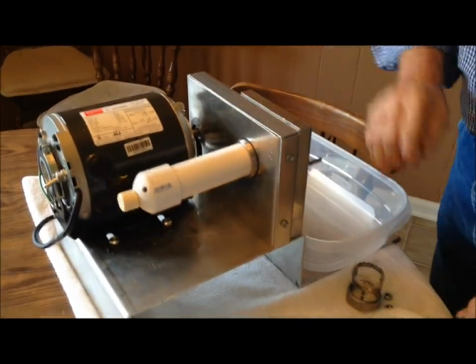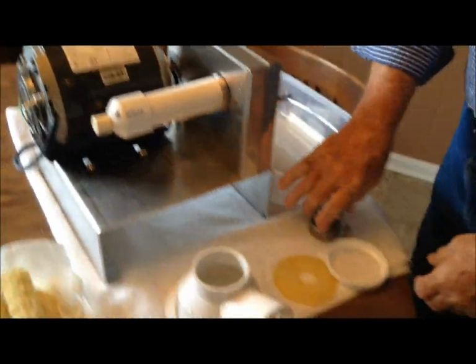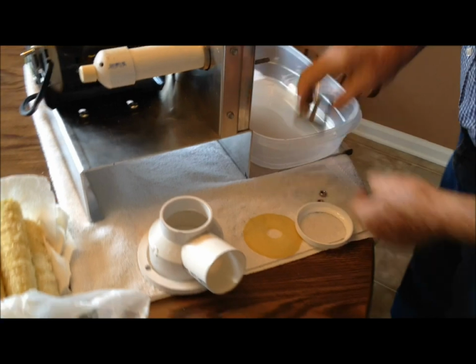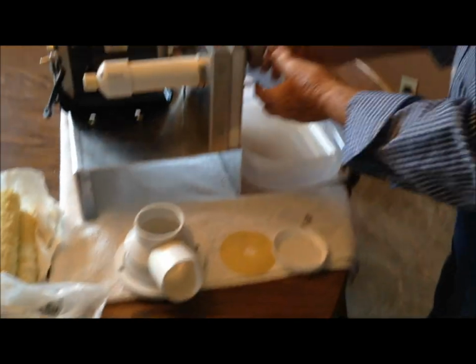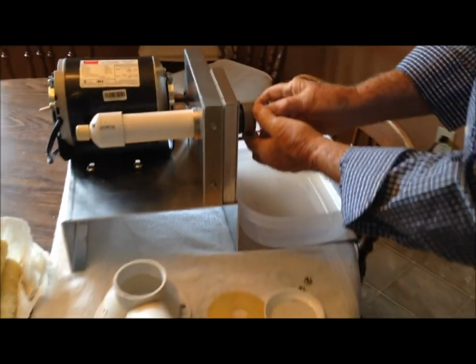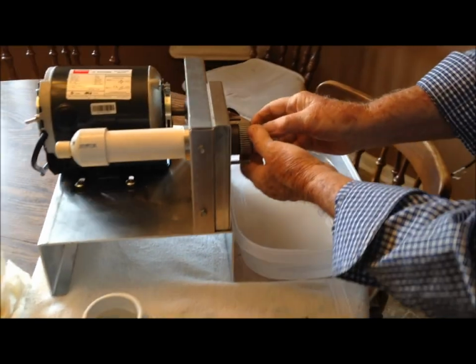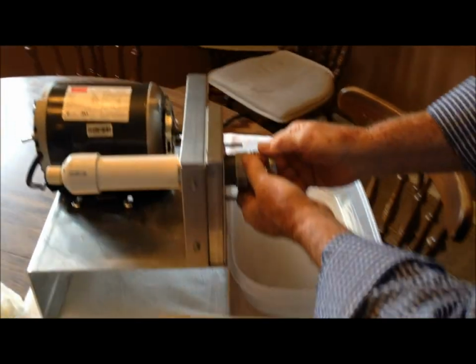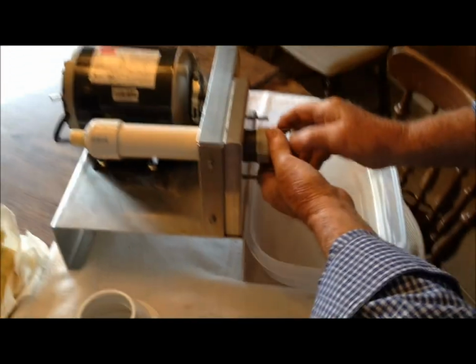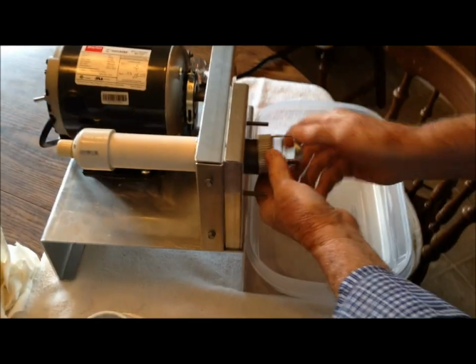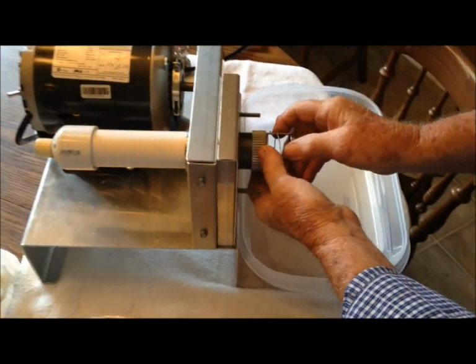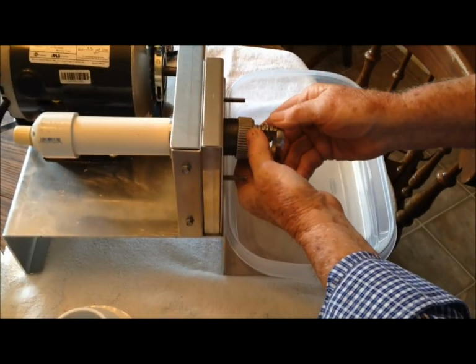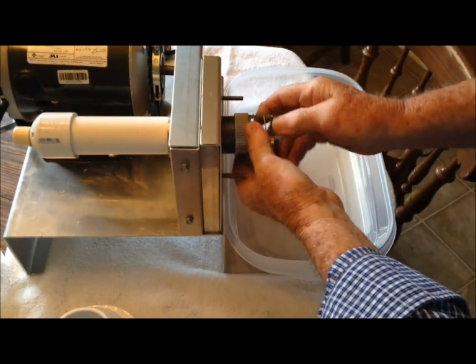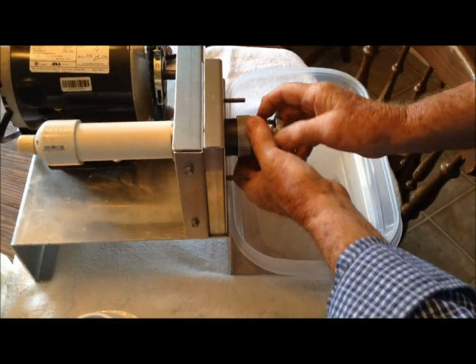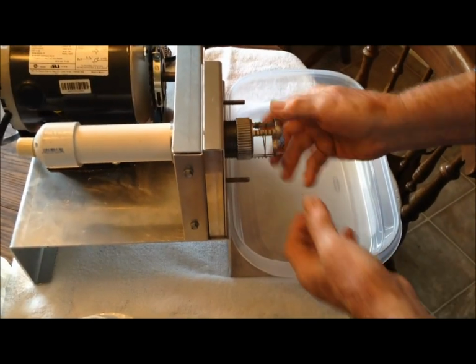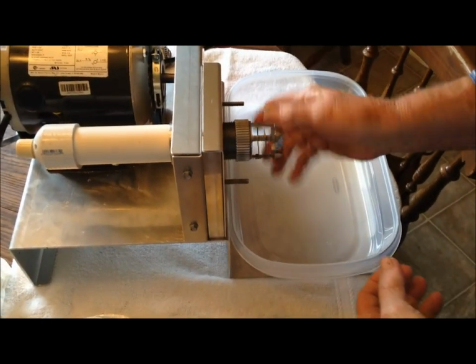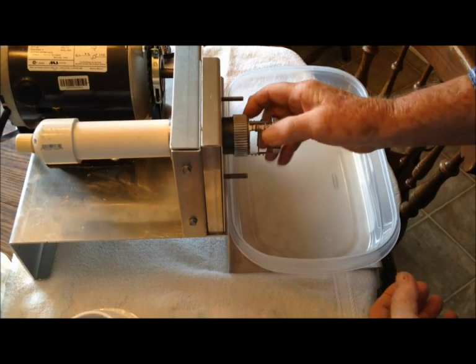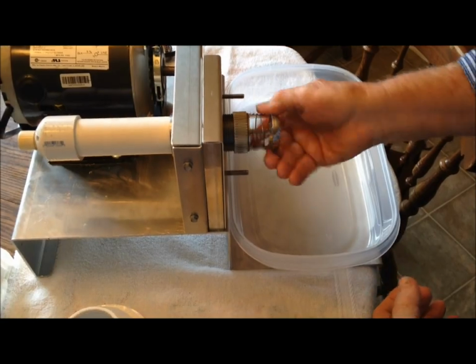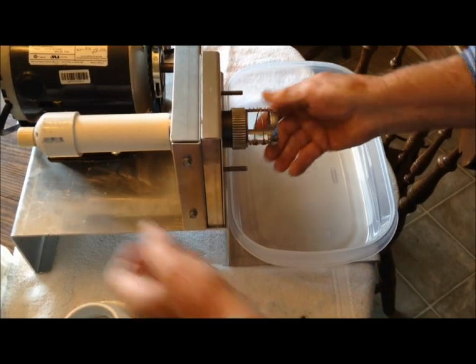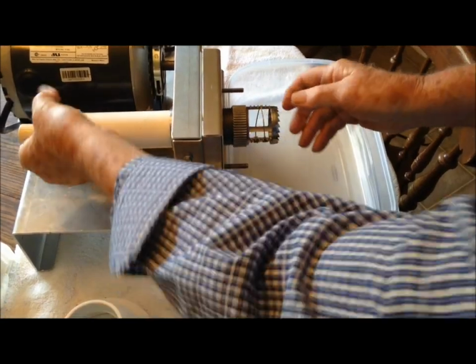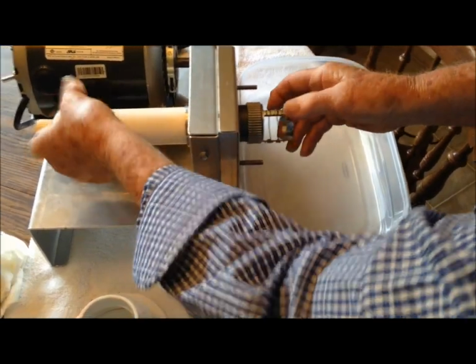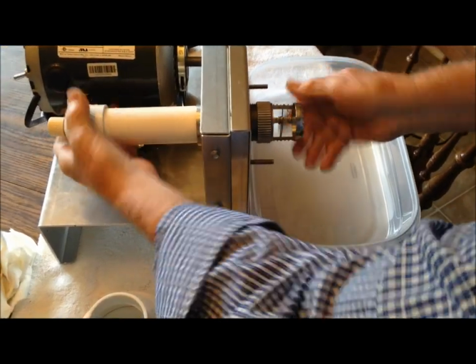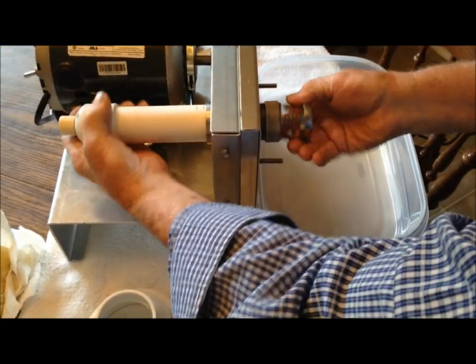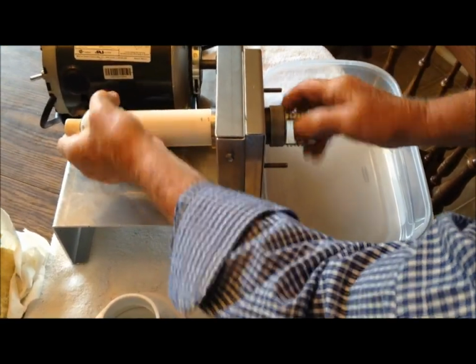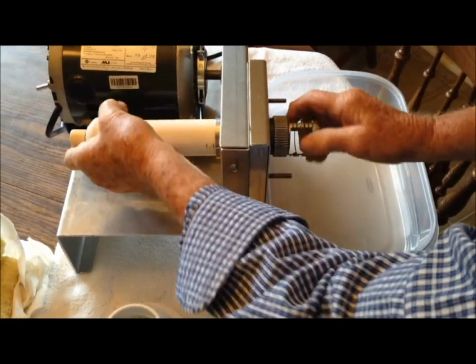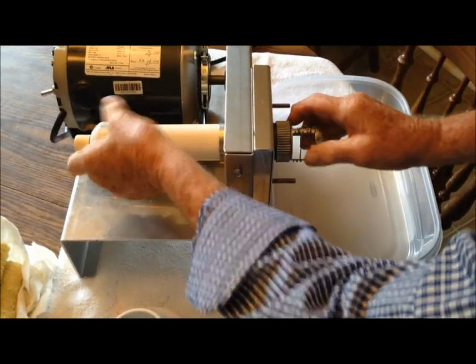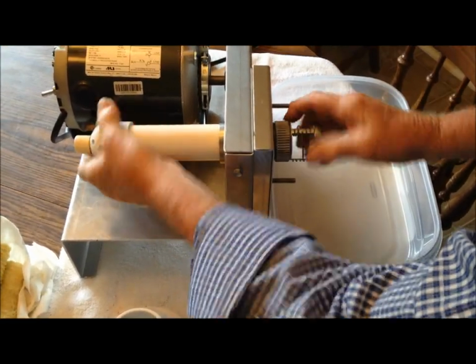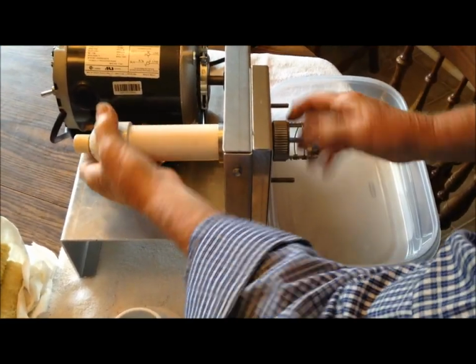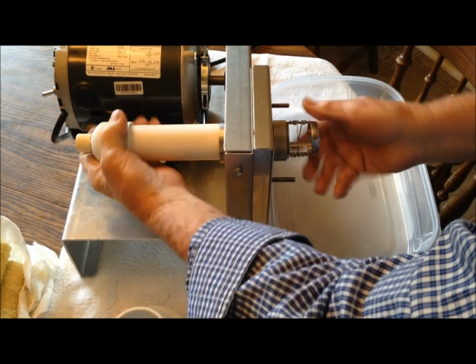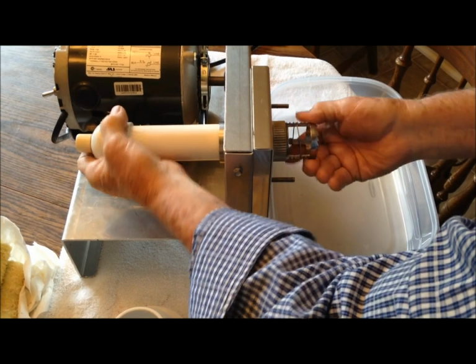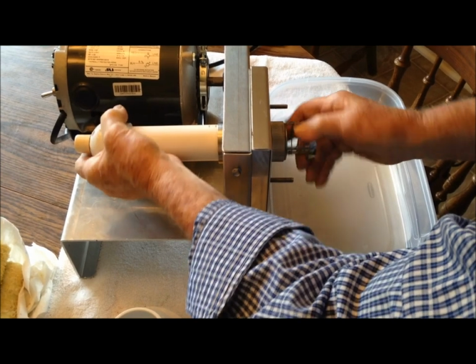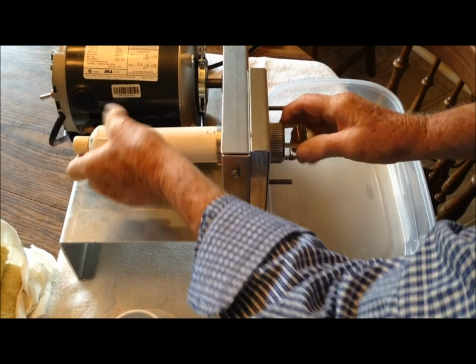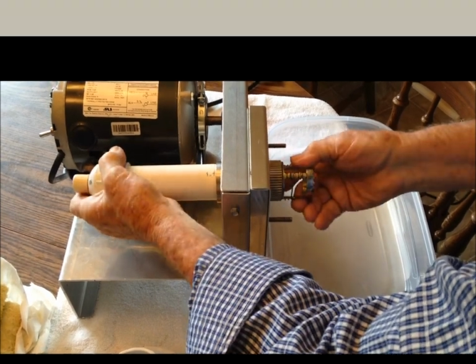Once we have that on there, we can take the blade and just screw the blade onto here. We can use this to unscrew it, take it off with it, and all we've got to do is just screw it up nice and snug.